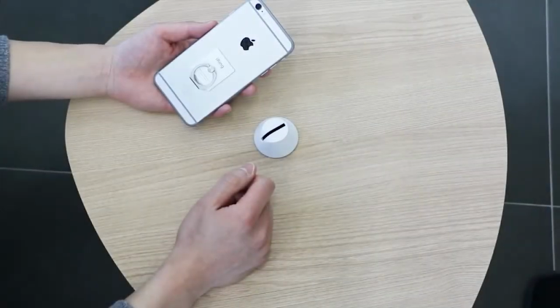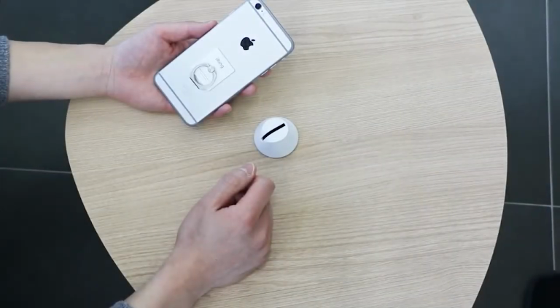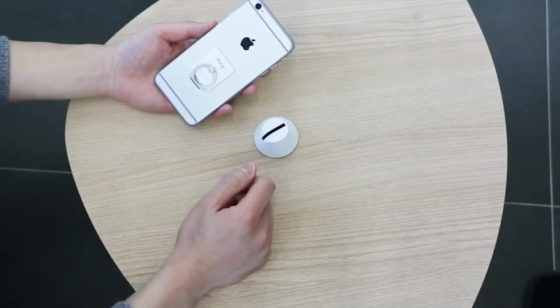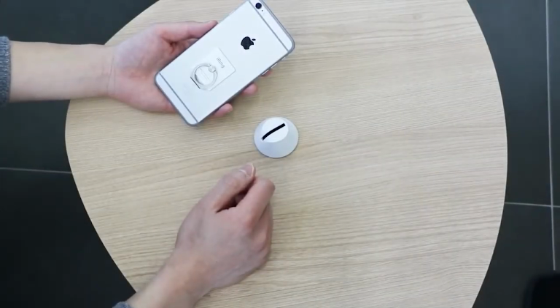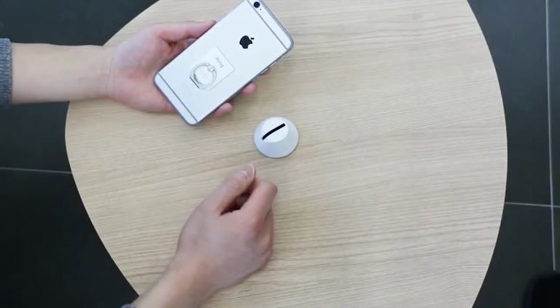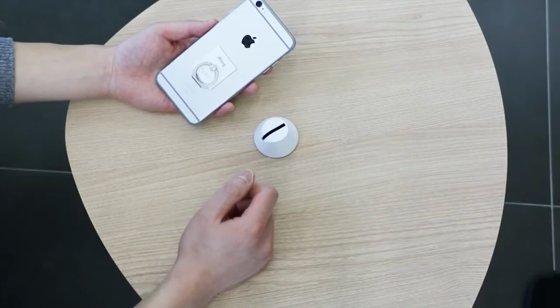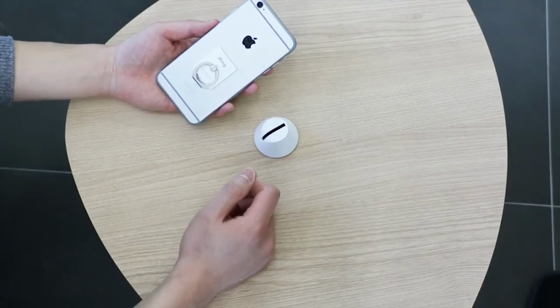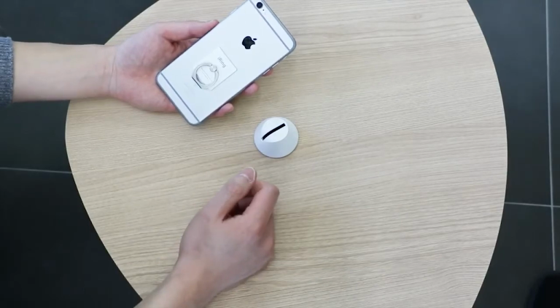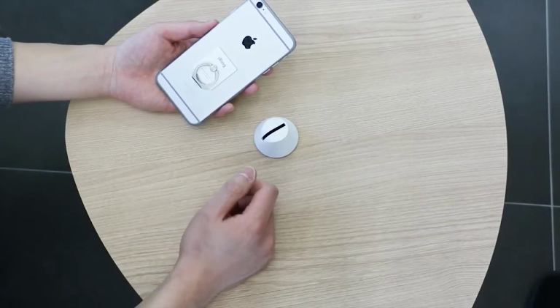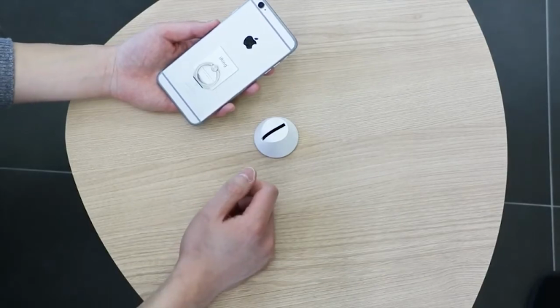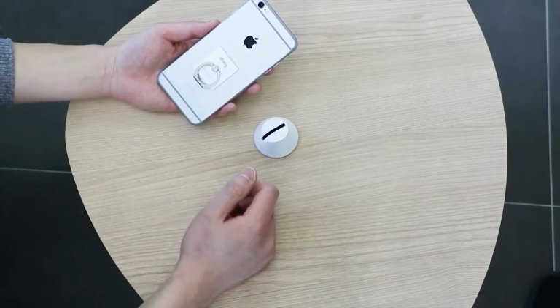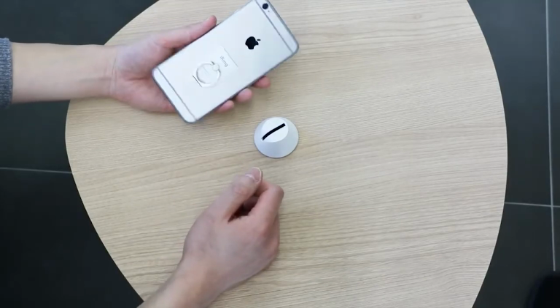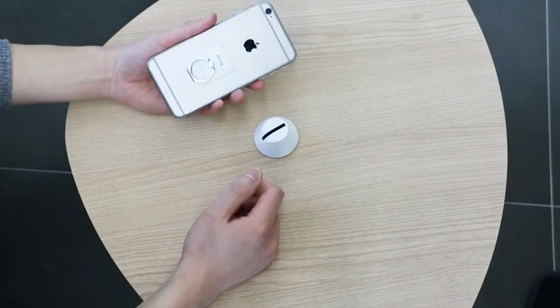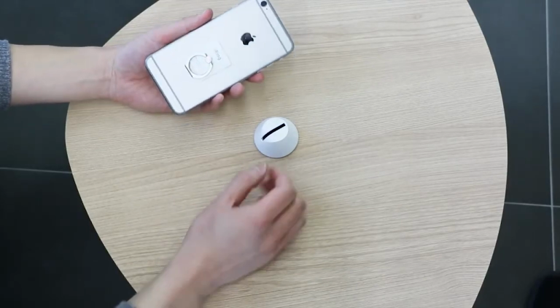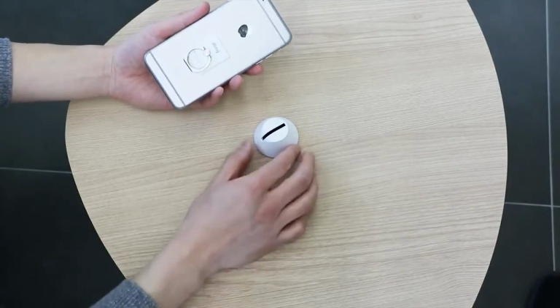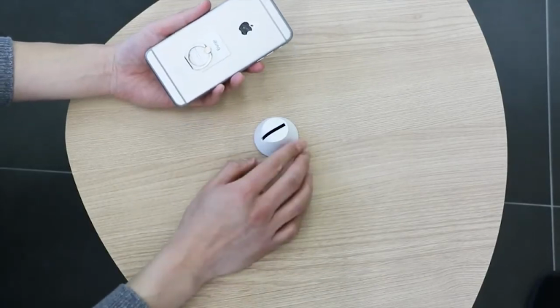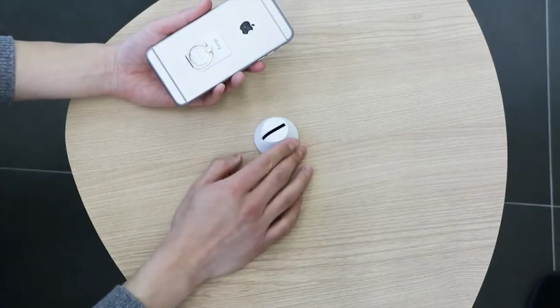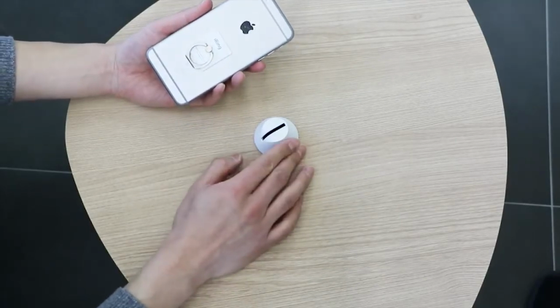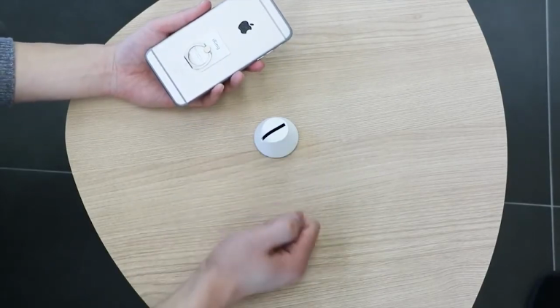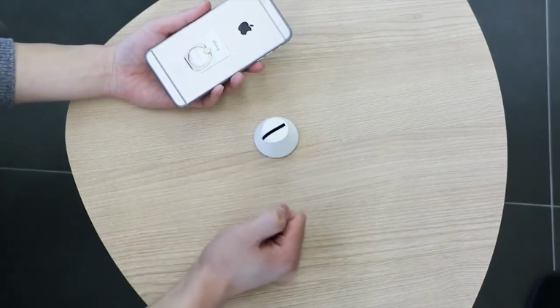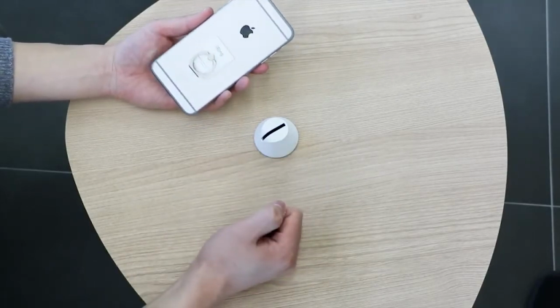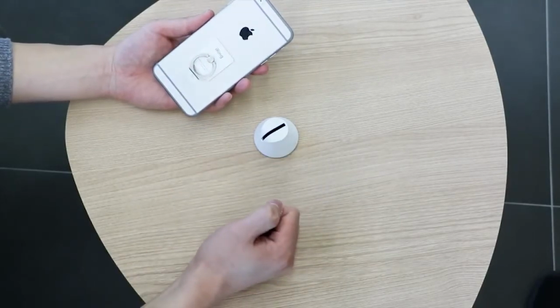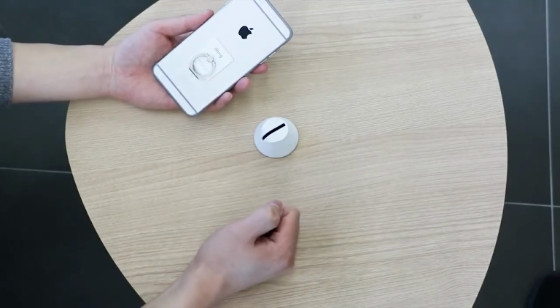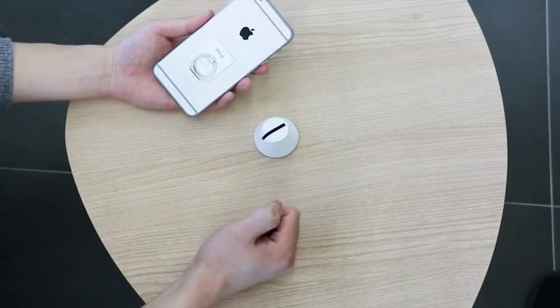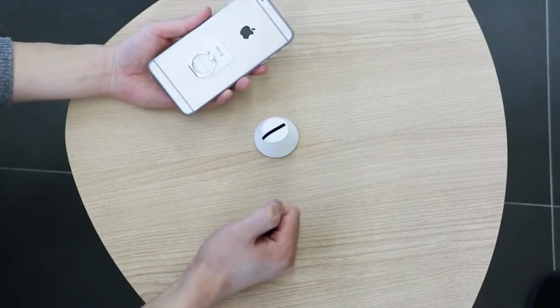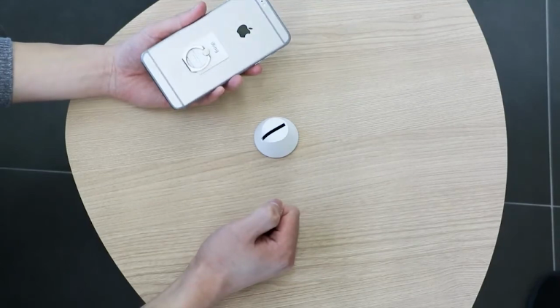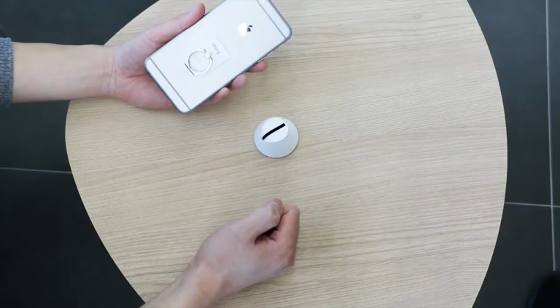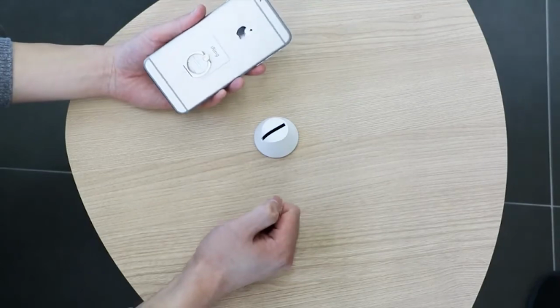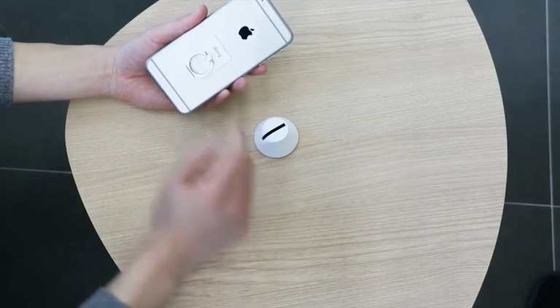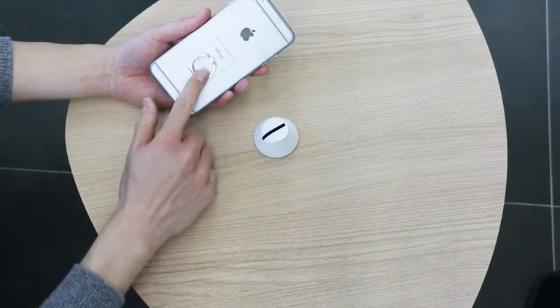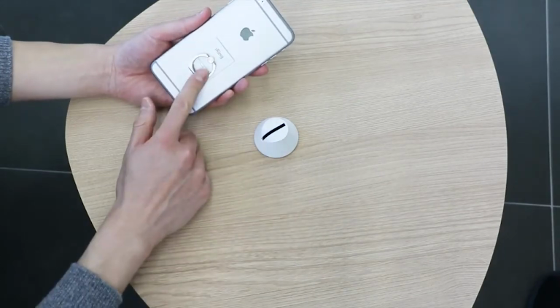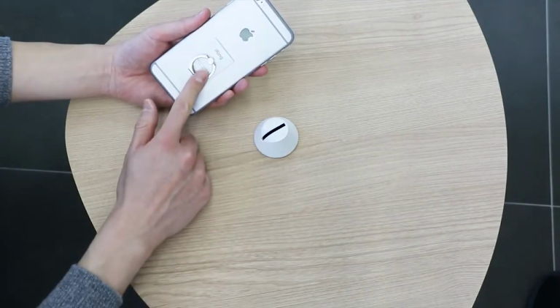Here is the iRing dock. It's a multi-purpose docking system to allow mounting of your iRing equipped devices.